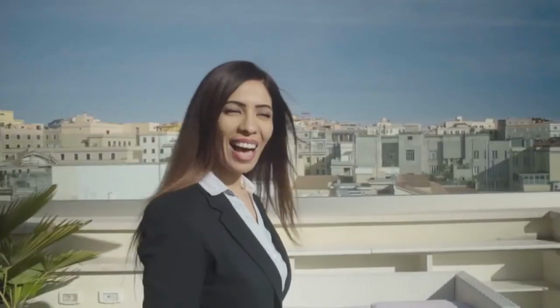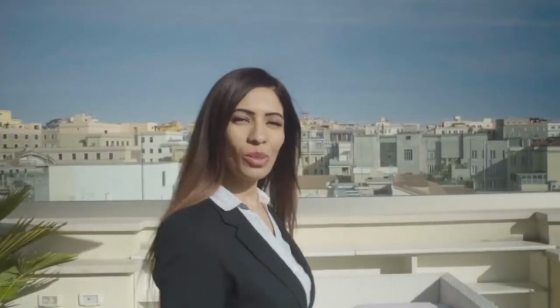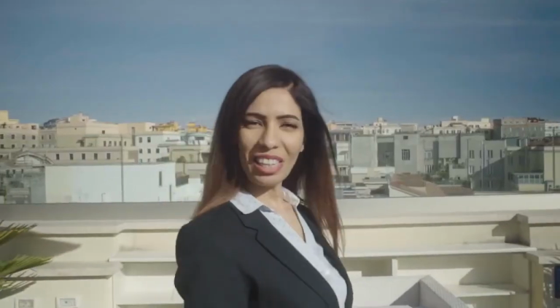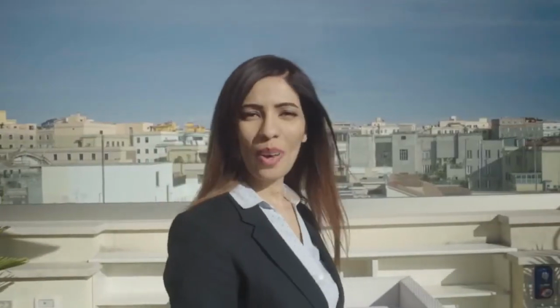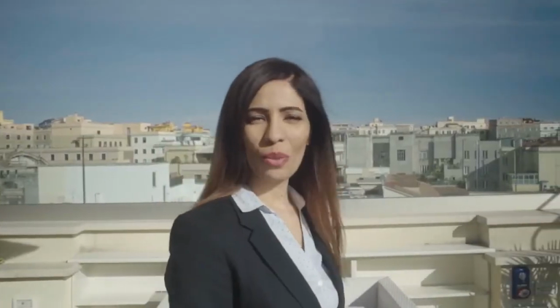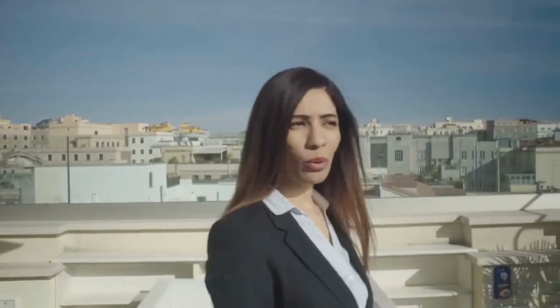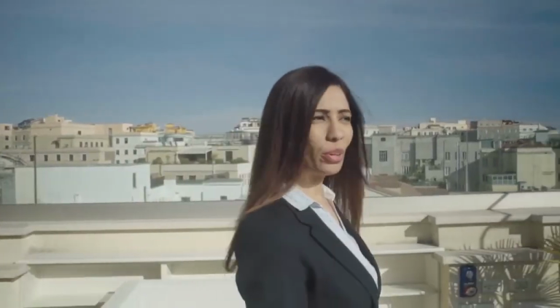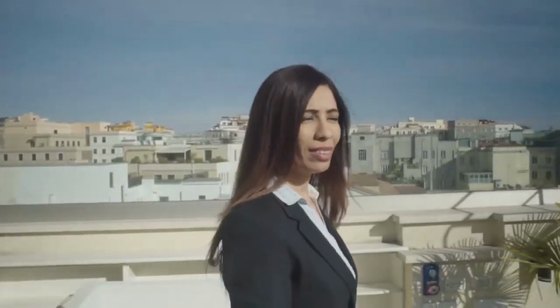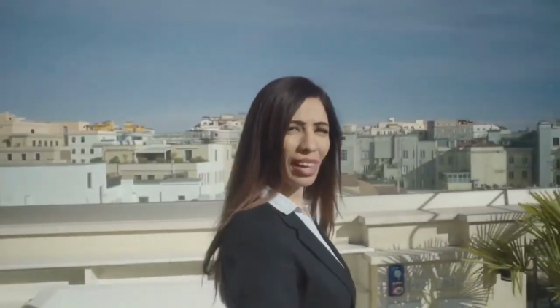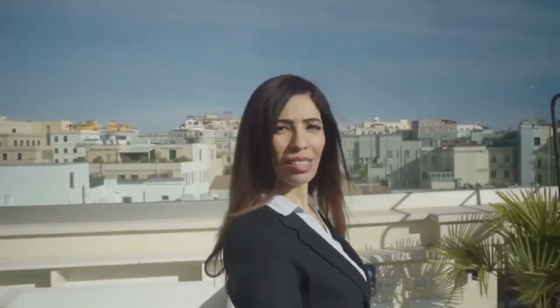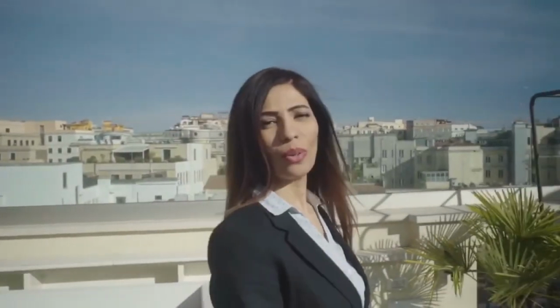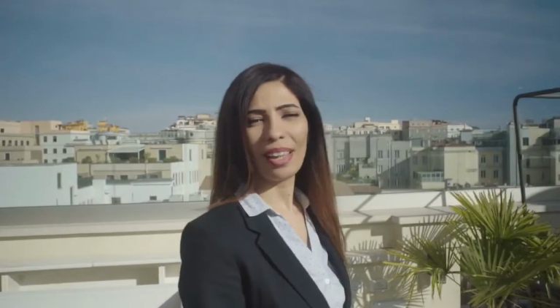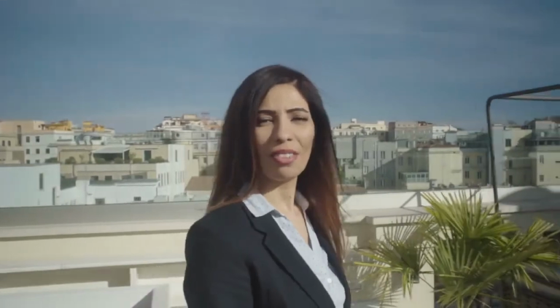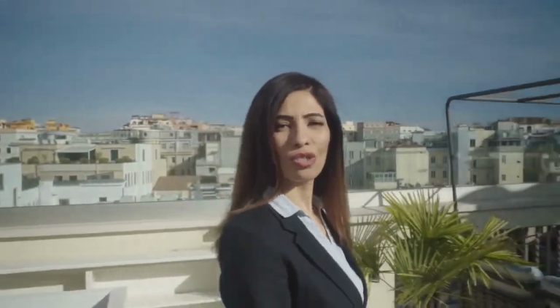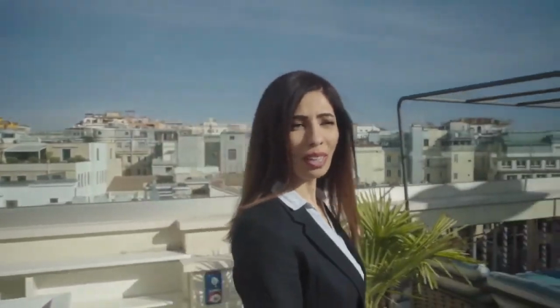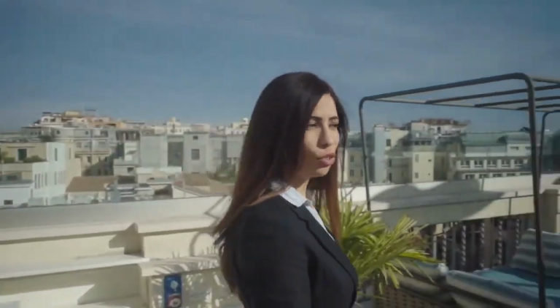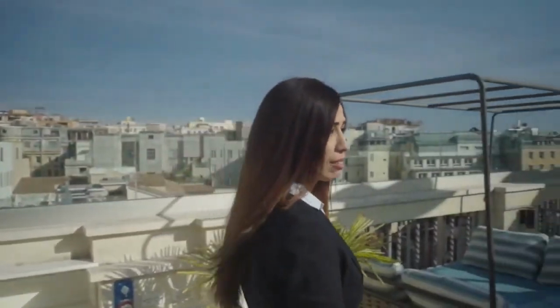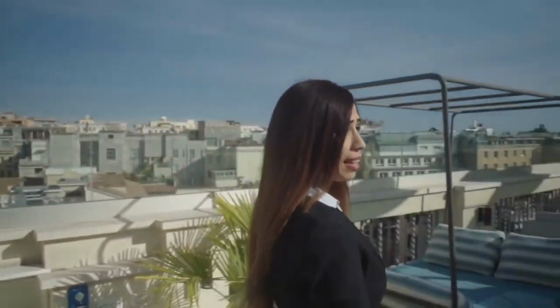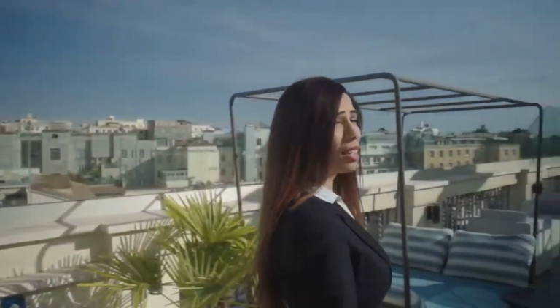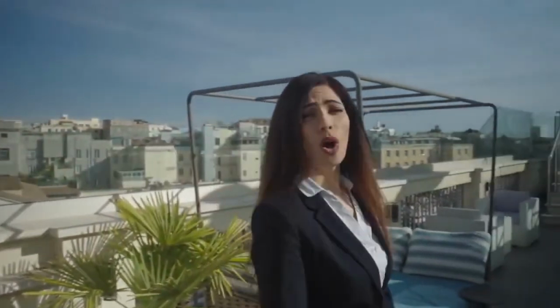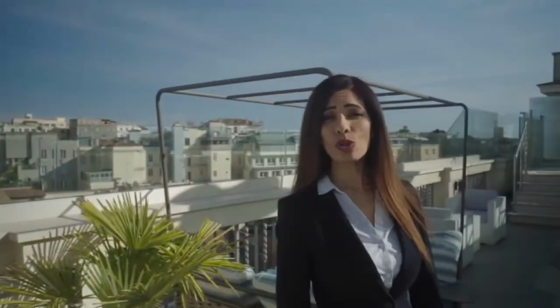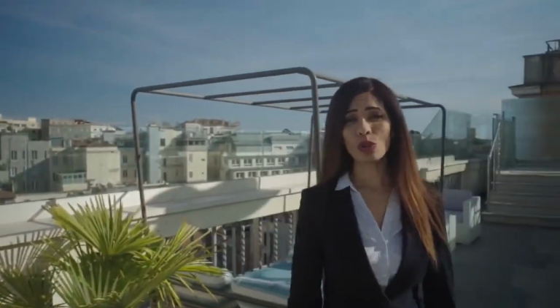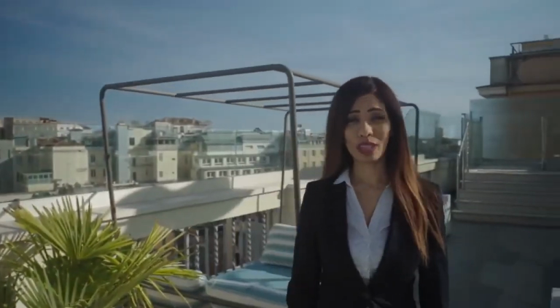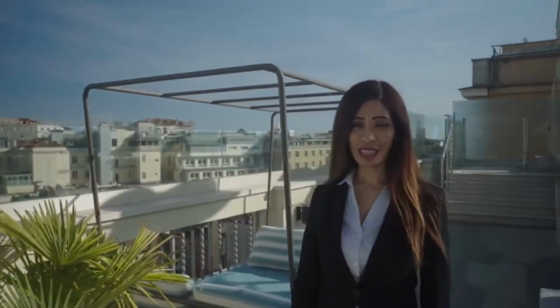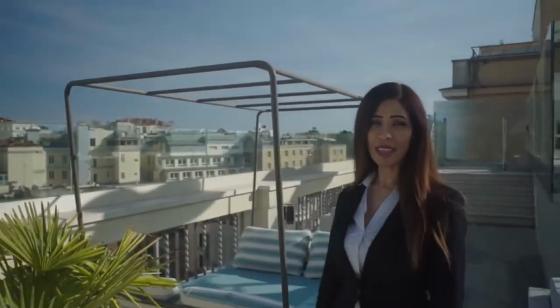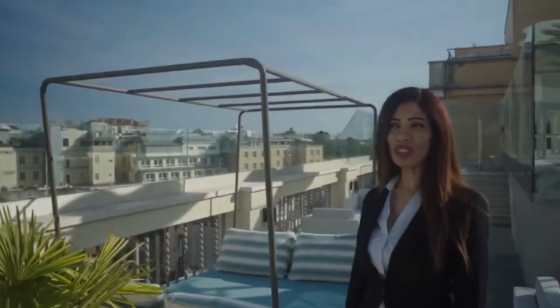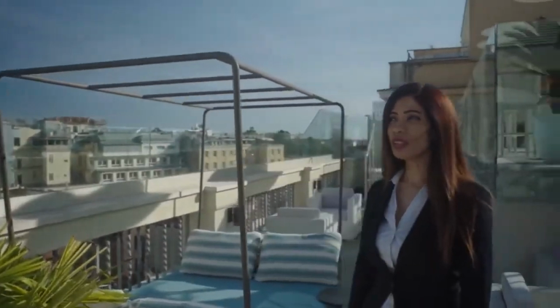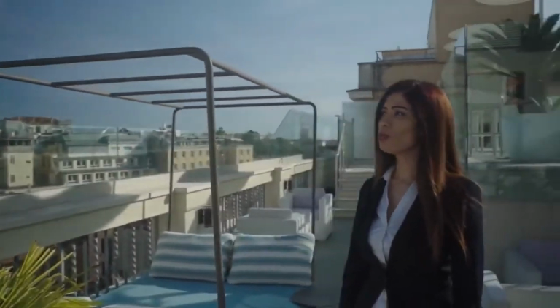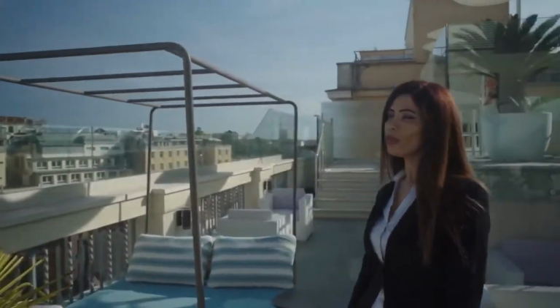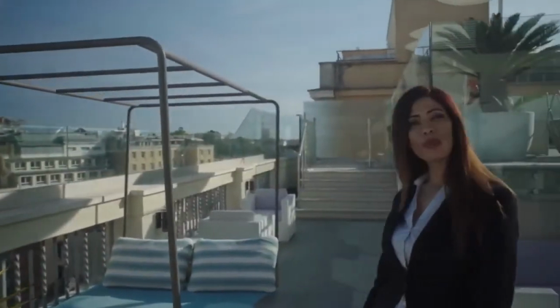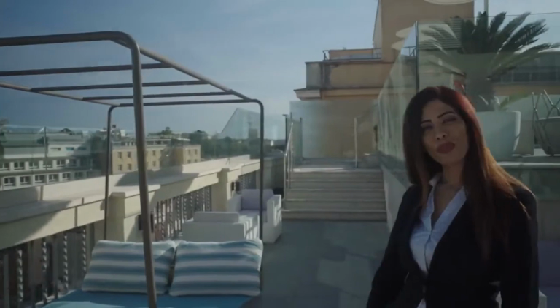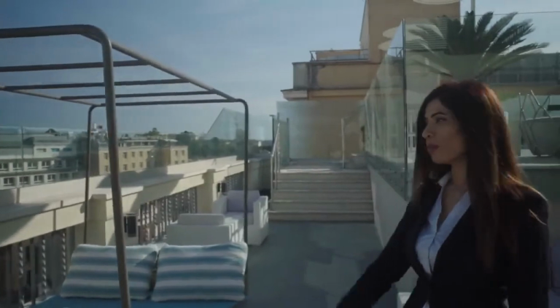As you see here, we are in our beautiful terrace, where you can have a nice drink during the day. Also, during the evening, enjoying the beautiful view of Rome.